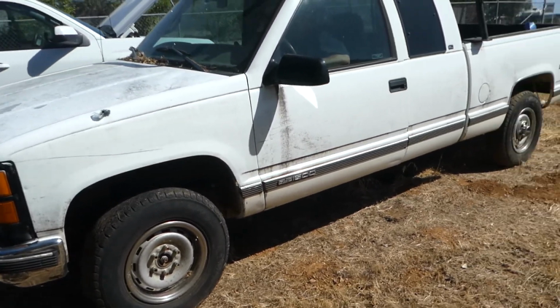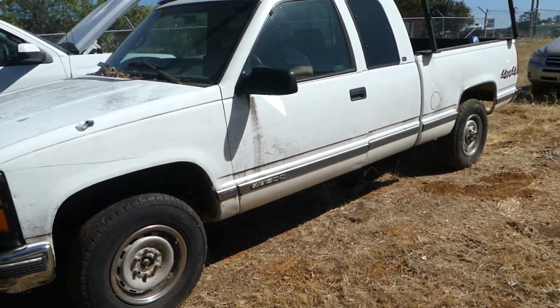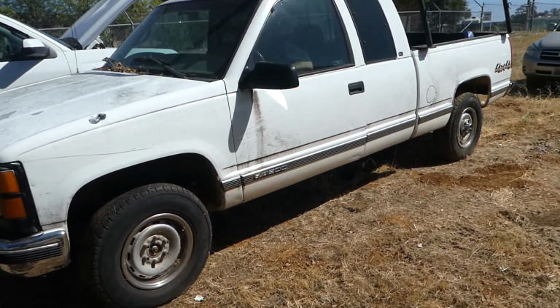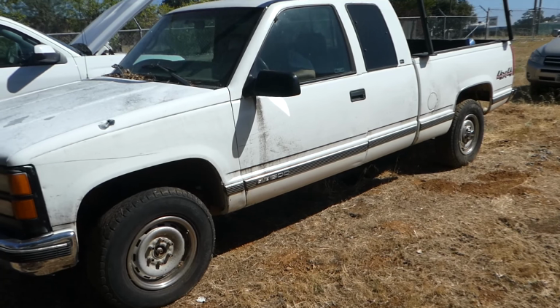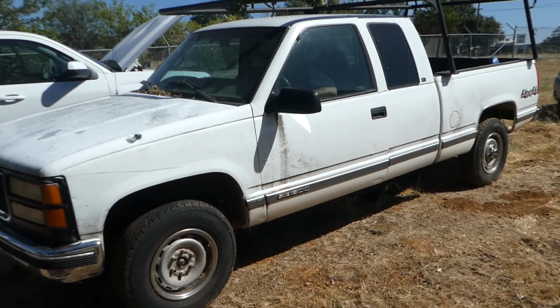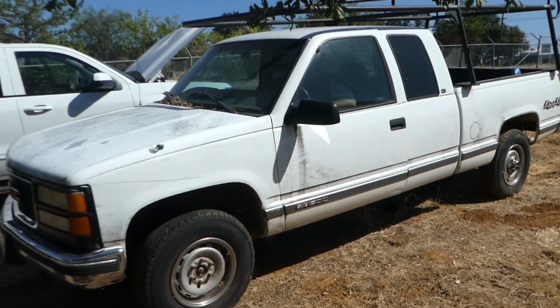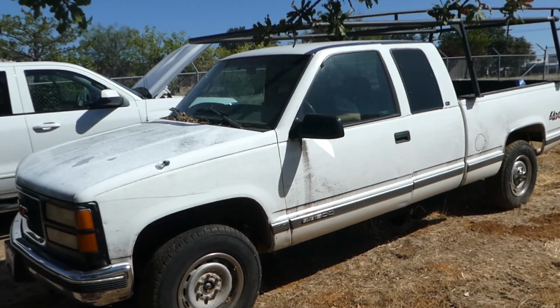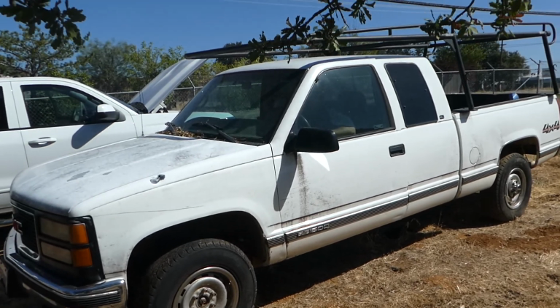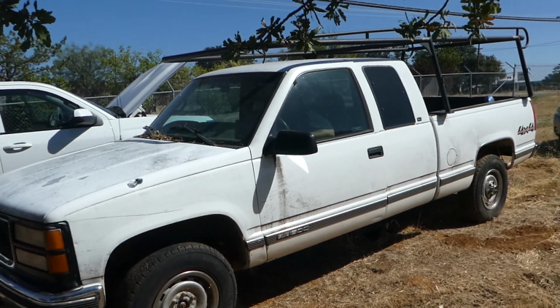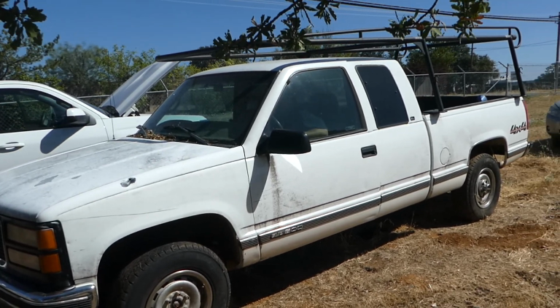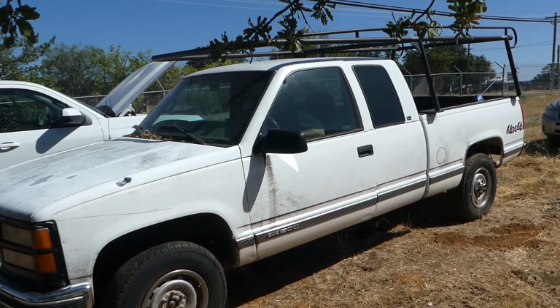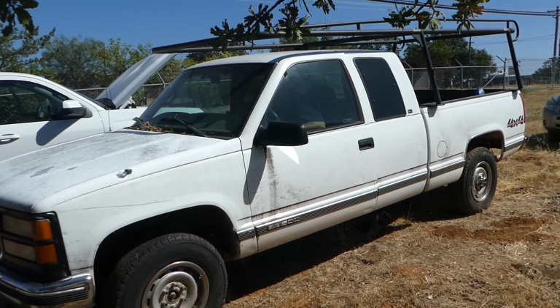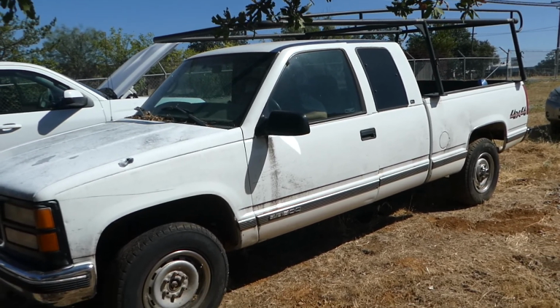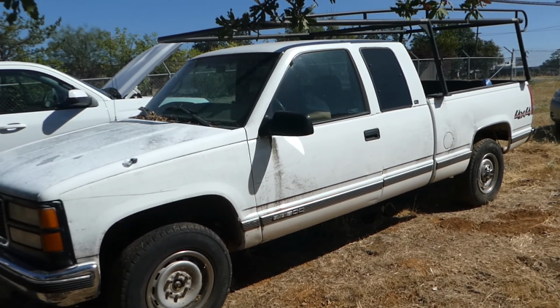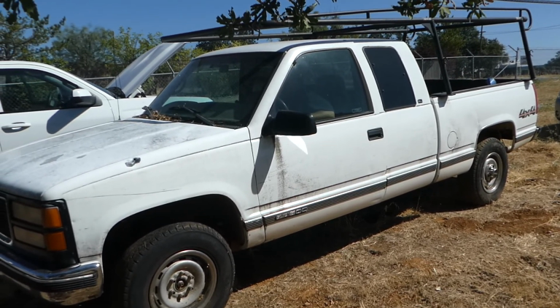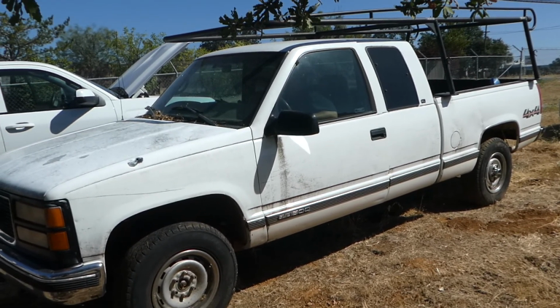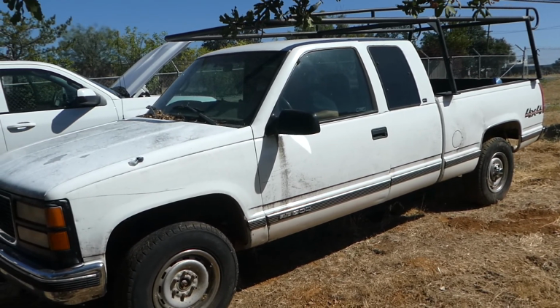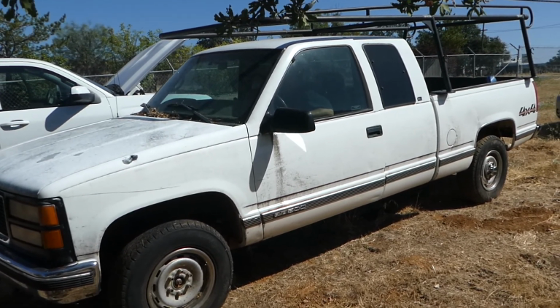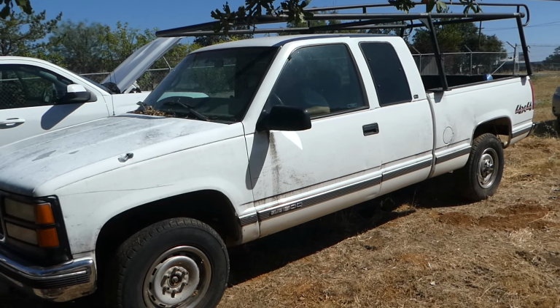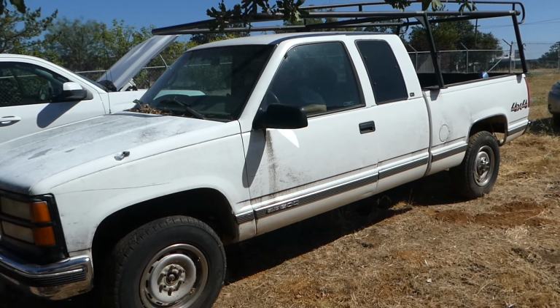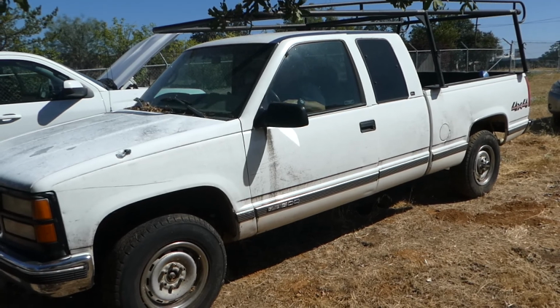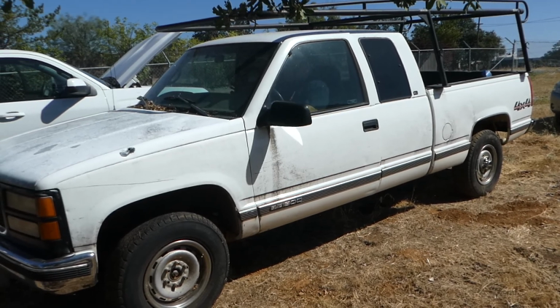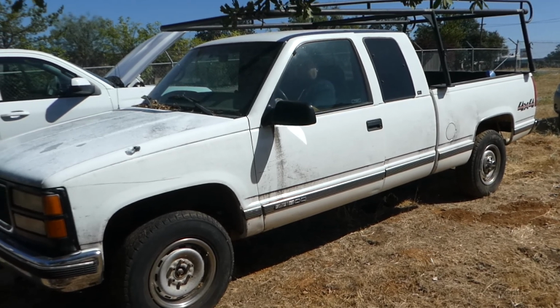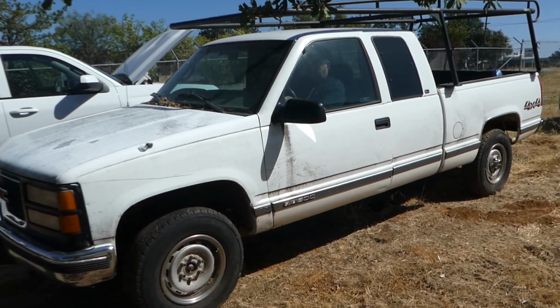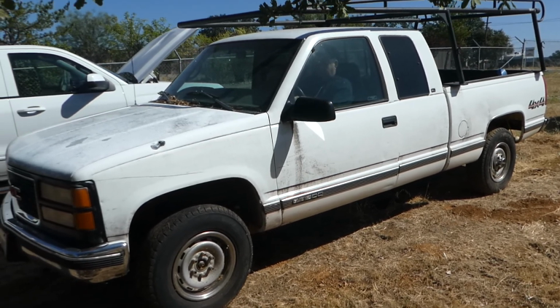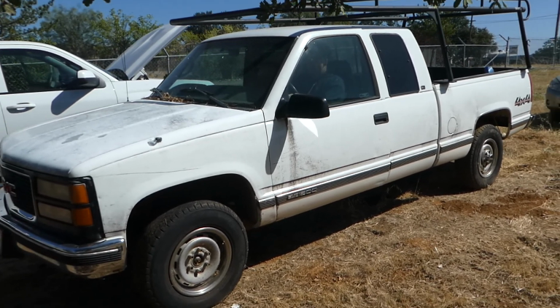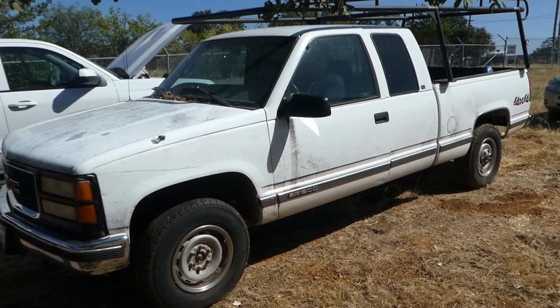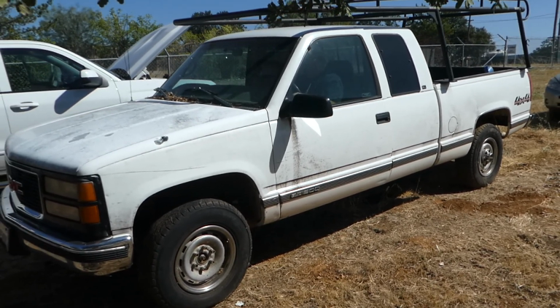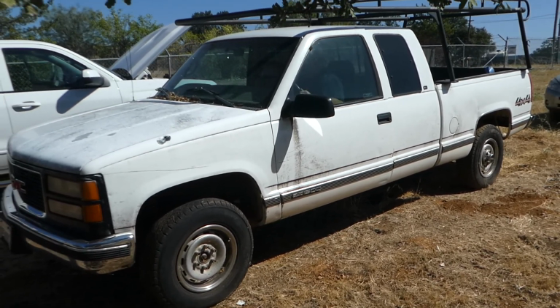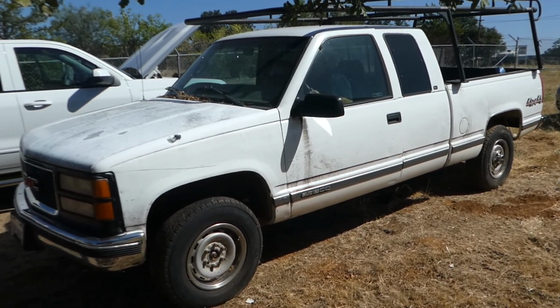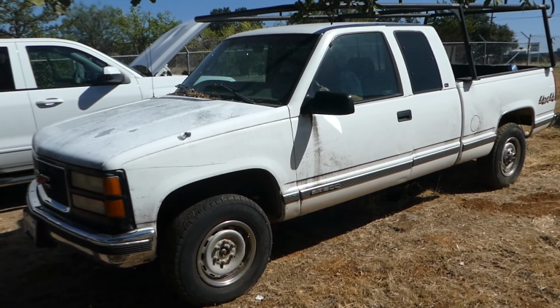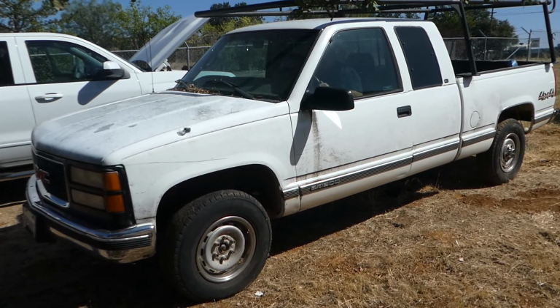So if you're looking for a truck that needs a little bit of work, cleaned up it could be a good ranch truck or work truck. Go to NorCalOnlineAuctions.com and good luck bidding.